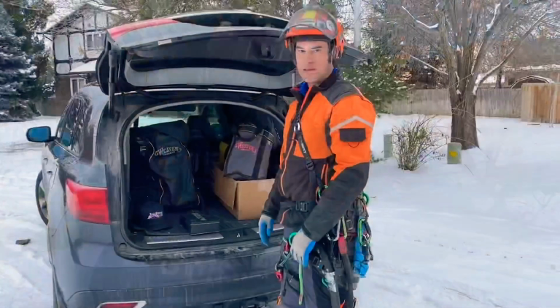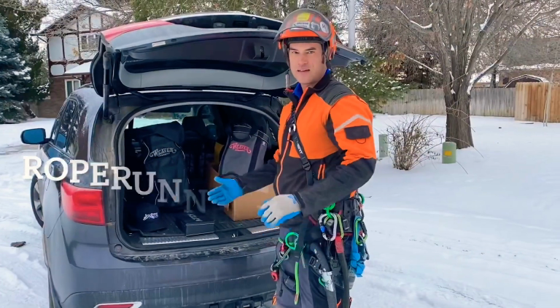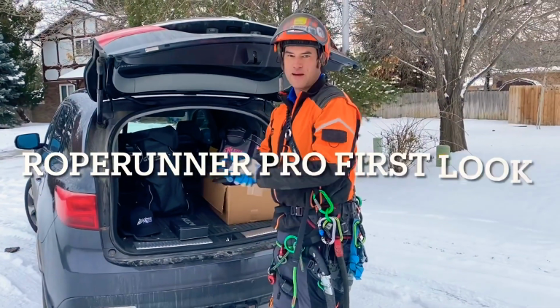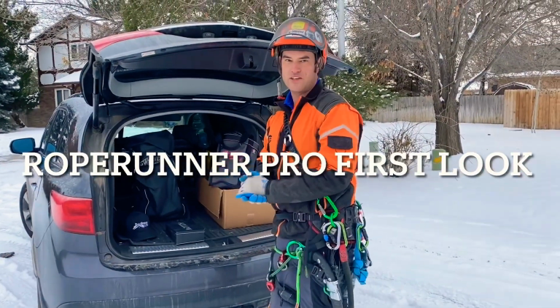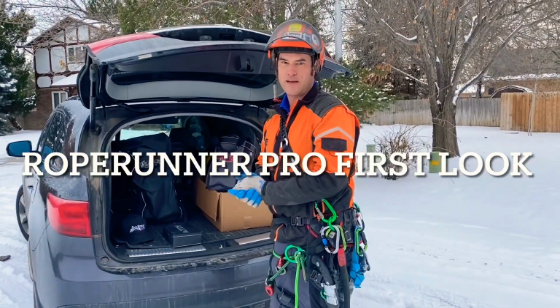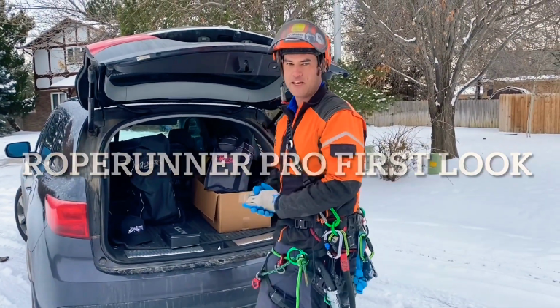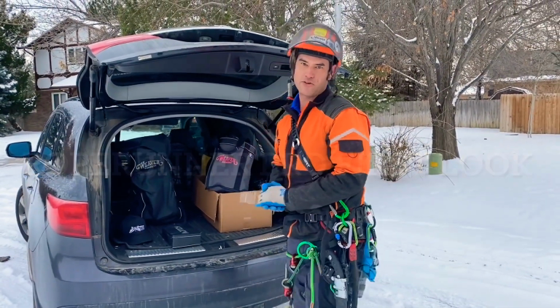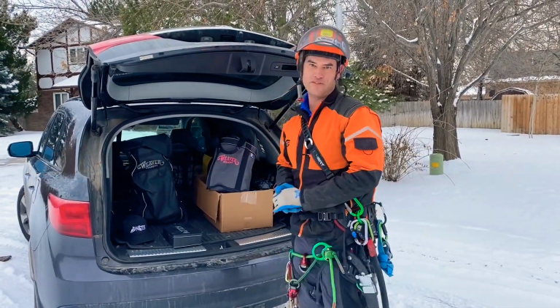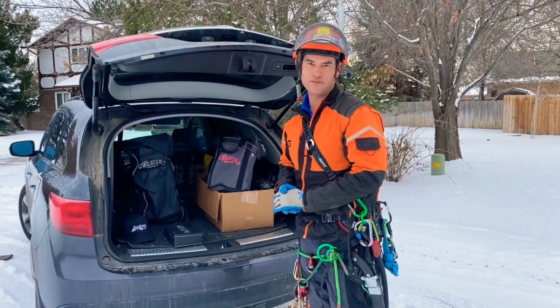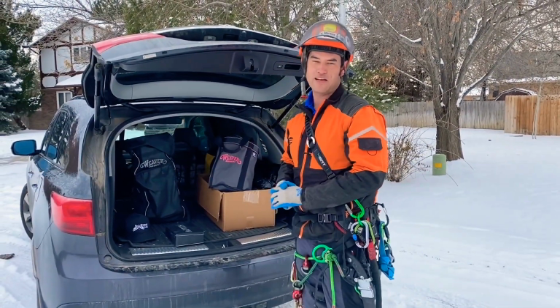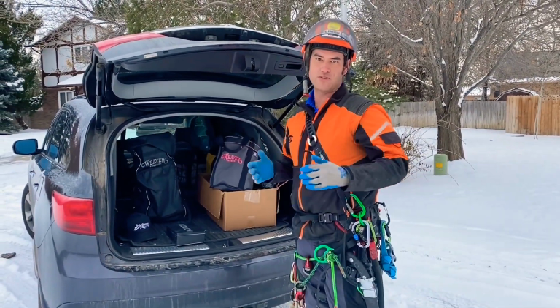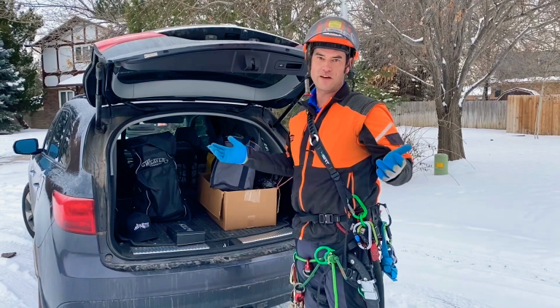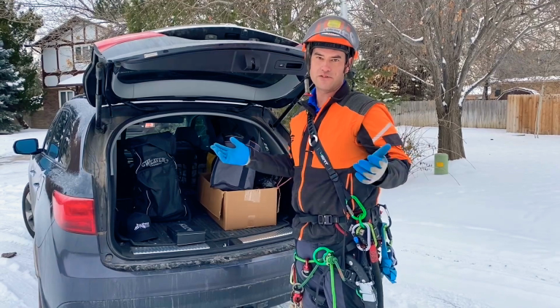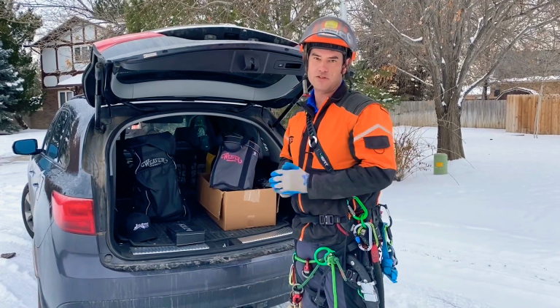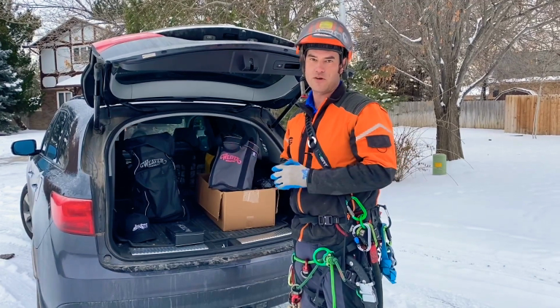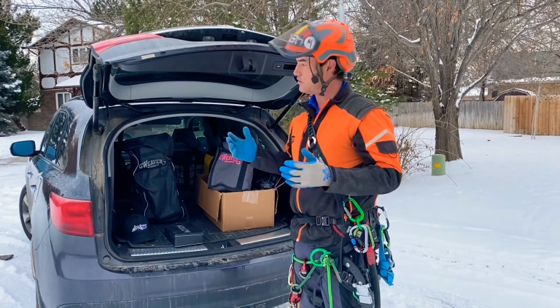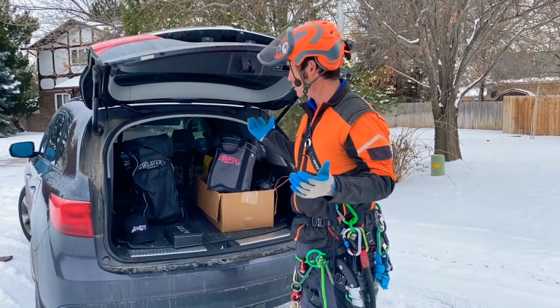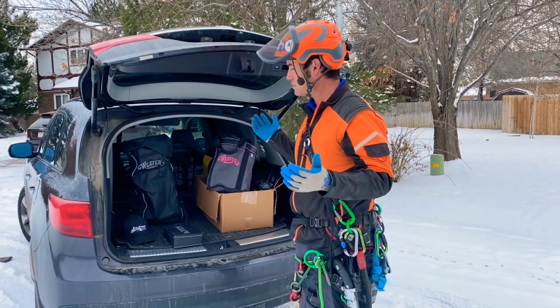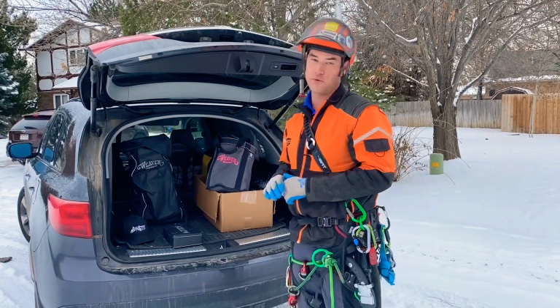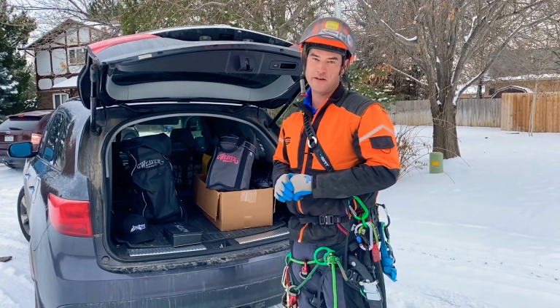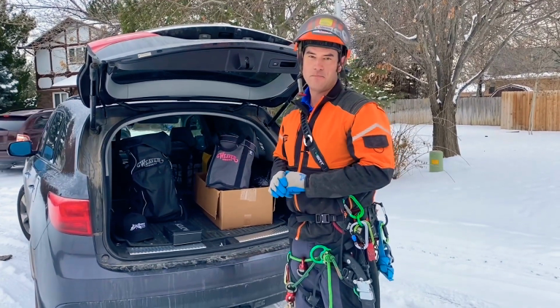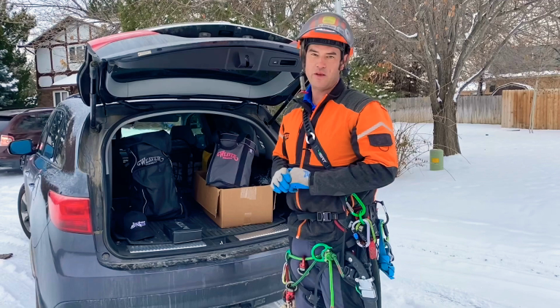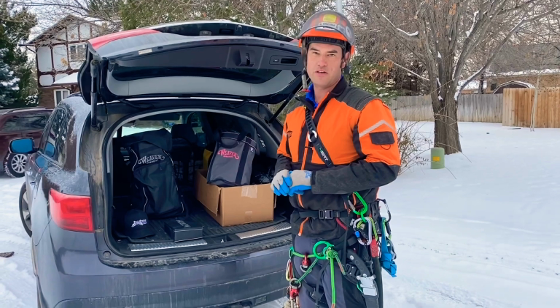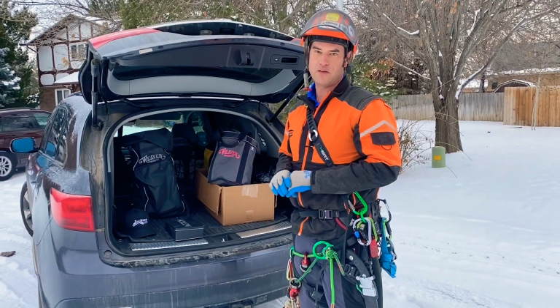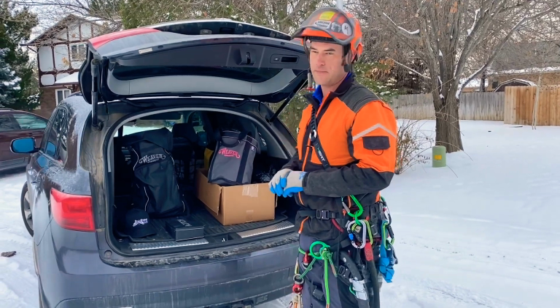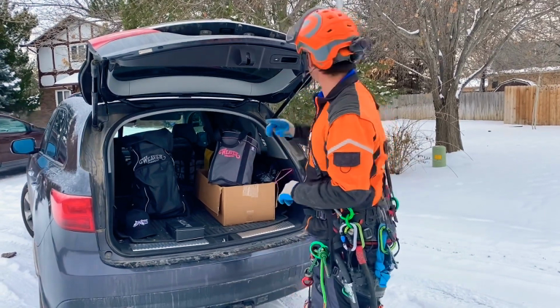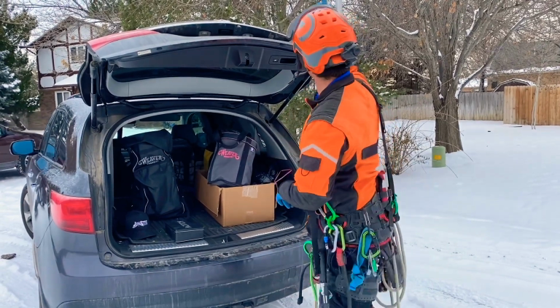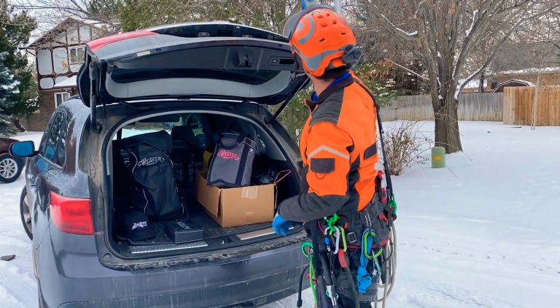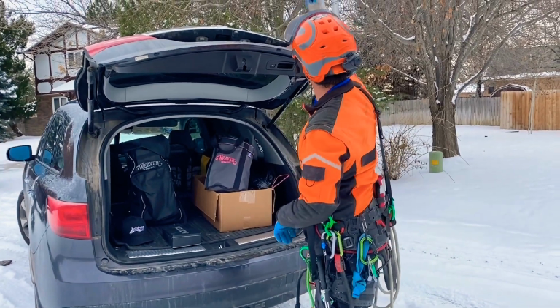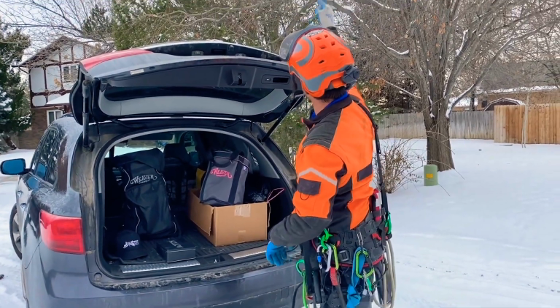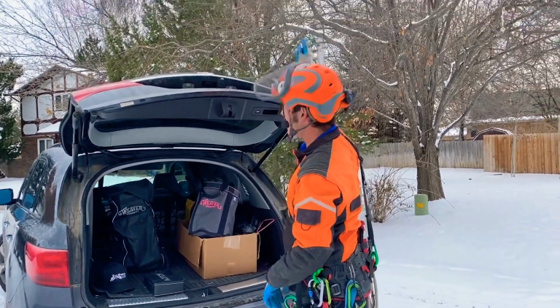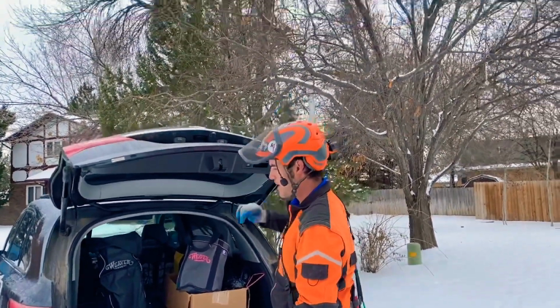Hey guys, welcome back to these videos. My name is Eric McGrew with Elevated Office Podcast, also with Eric Street Service in Montrose, Colorado. As you can see, my truck still isn't working, but we are going to be doing a climbing job. We're going to work on this ash tree that's just behind this light pole back here.